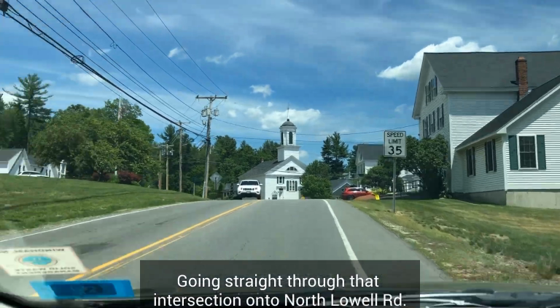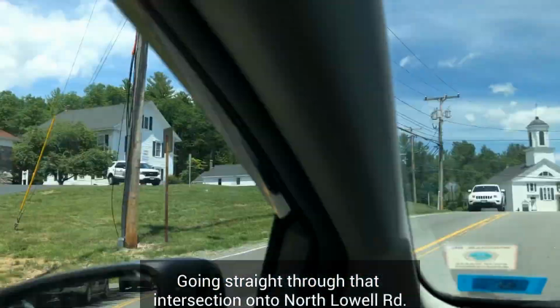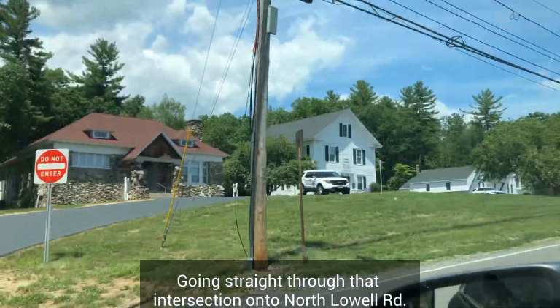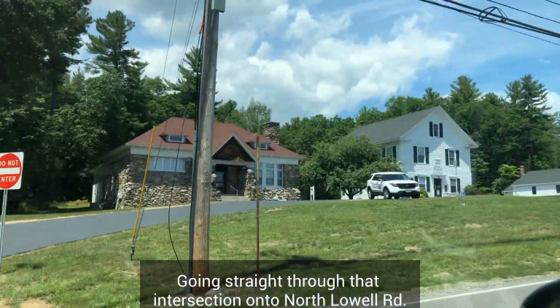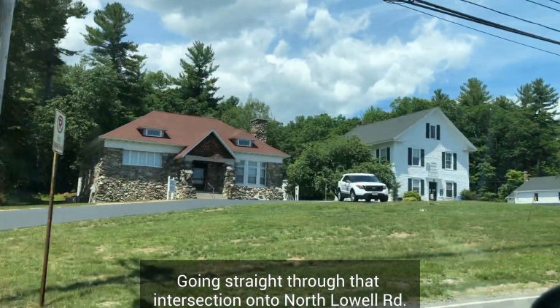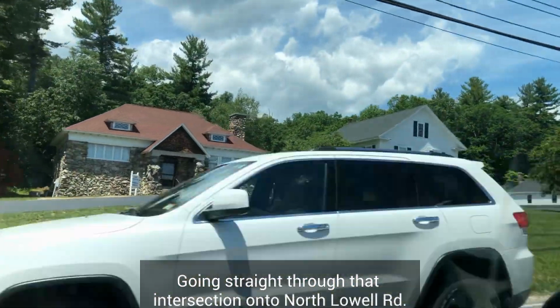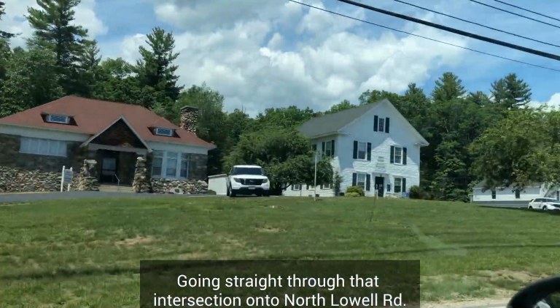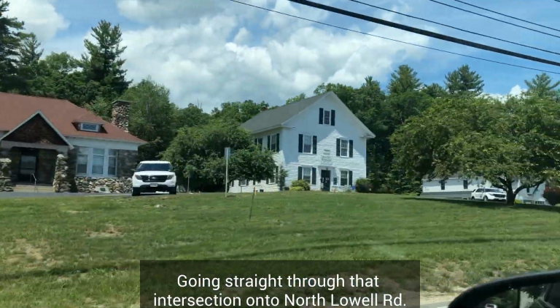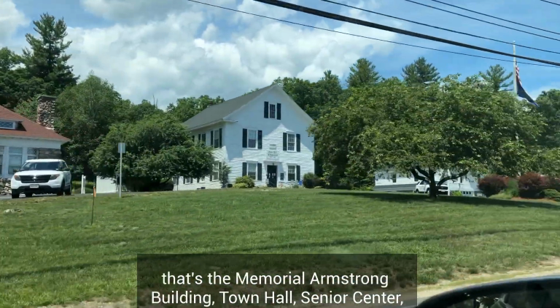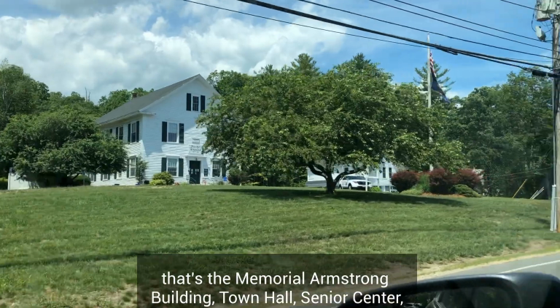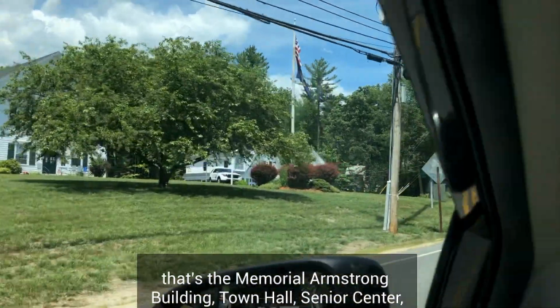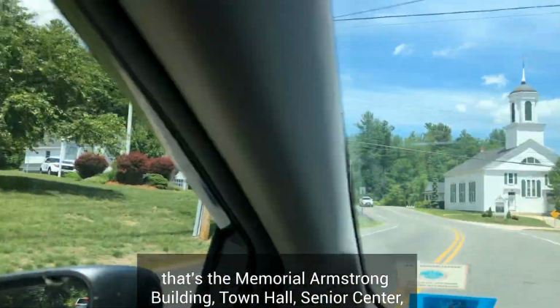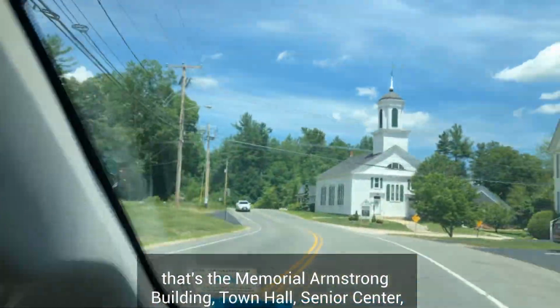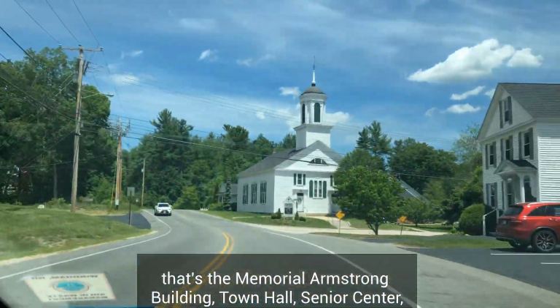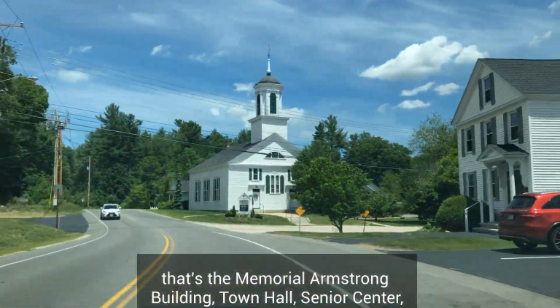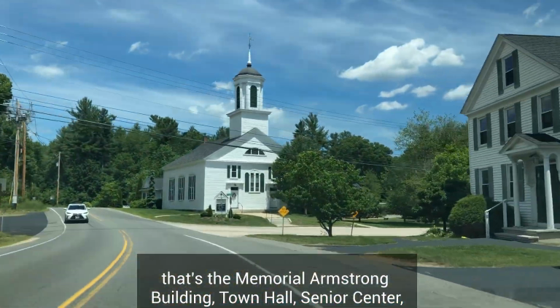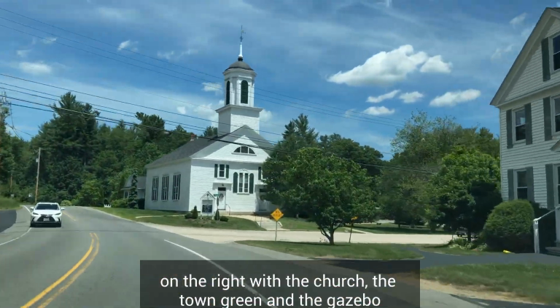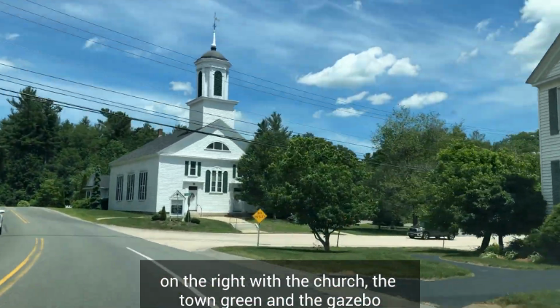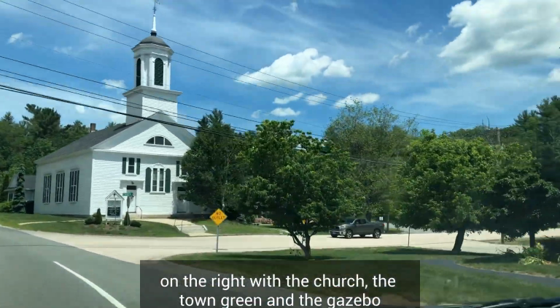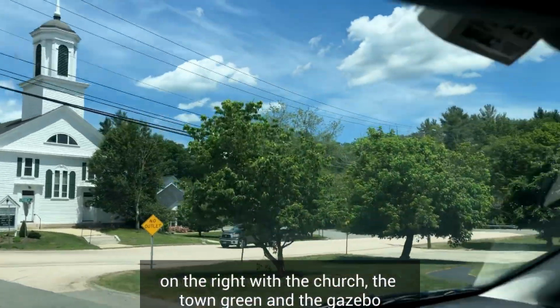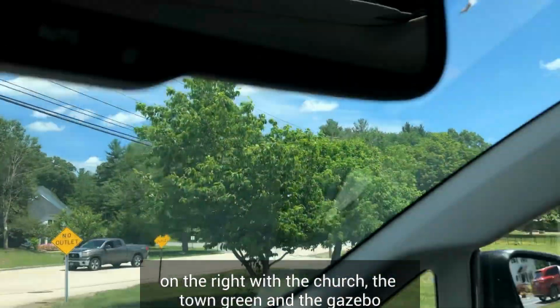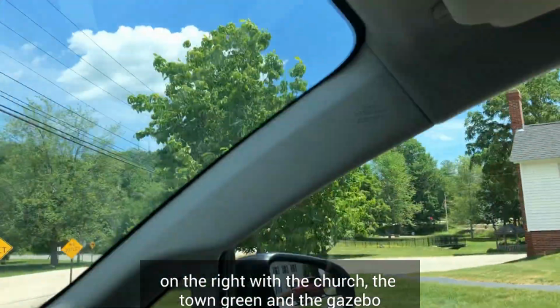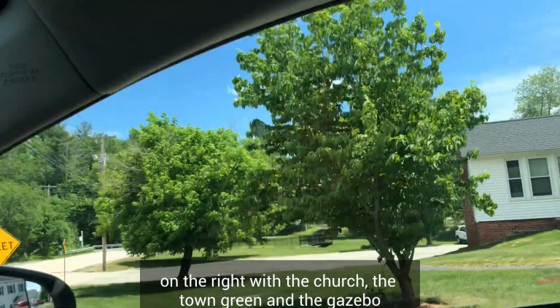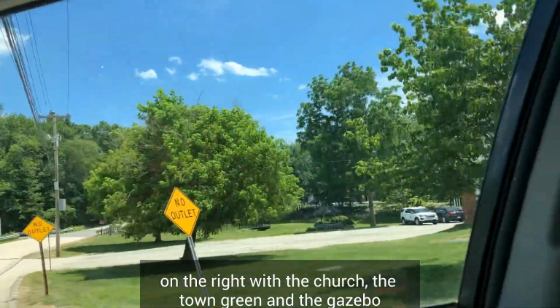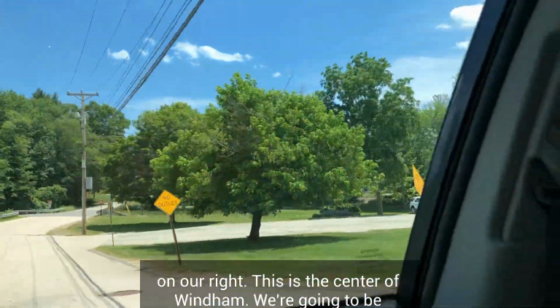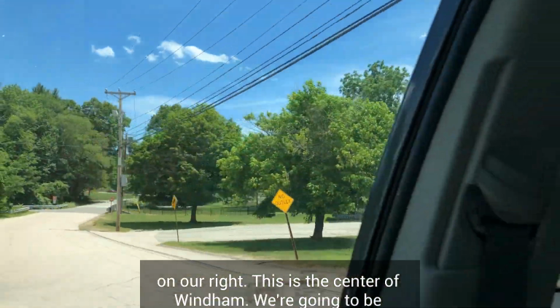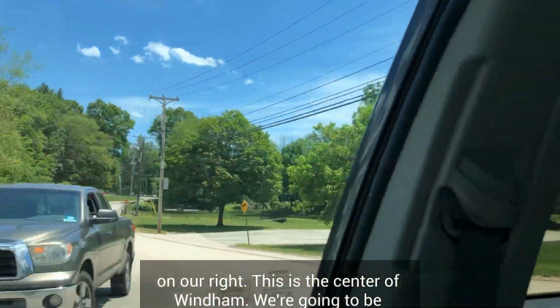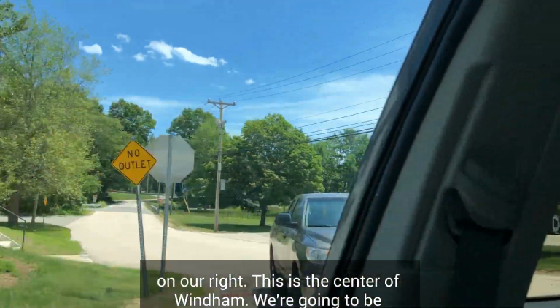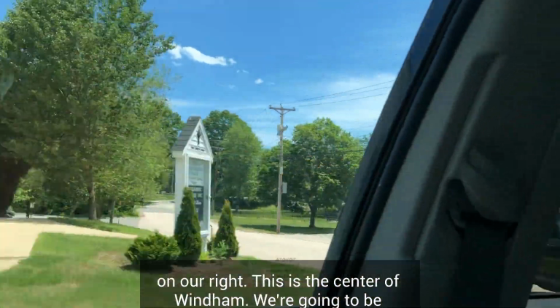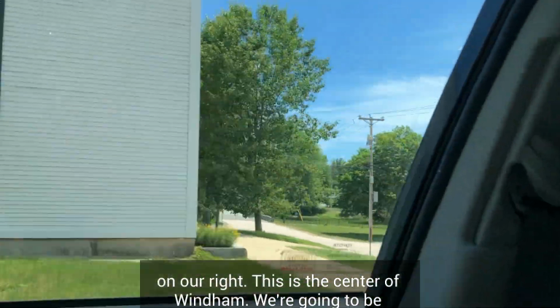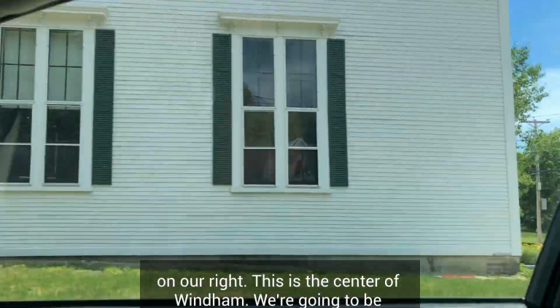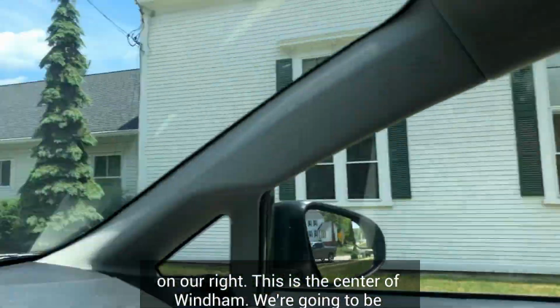Going straight through that intersection onto North Lowell Road, that's the Memorial Armstrong Building, Town Hall, the senior center on the right with the church, the town green and the gazebo on our right. This is the center of Wyndham.